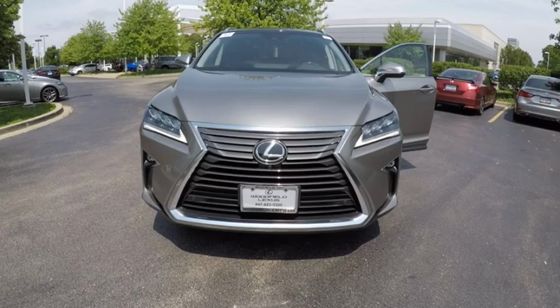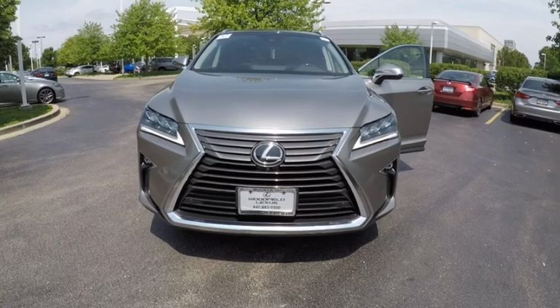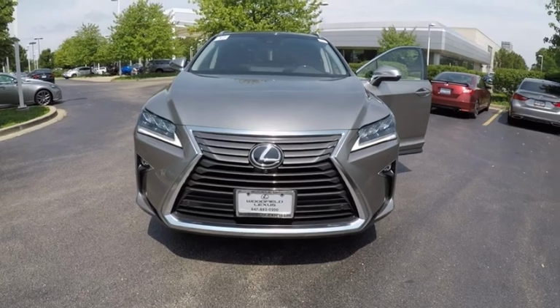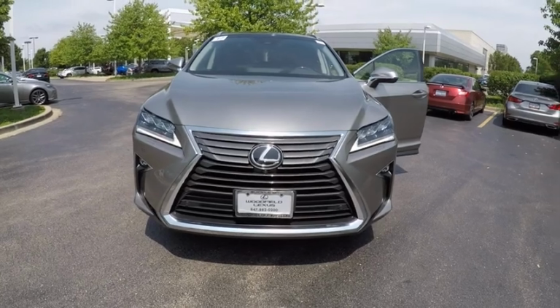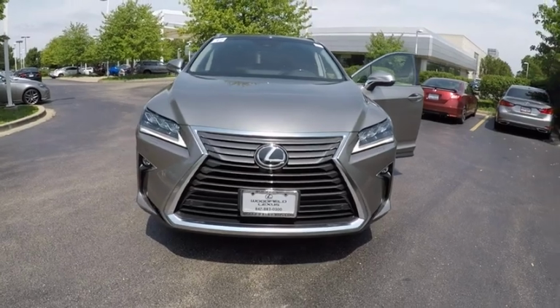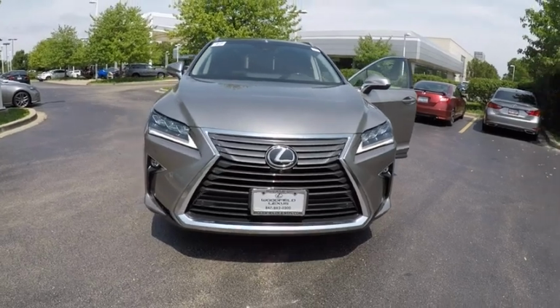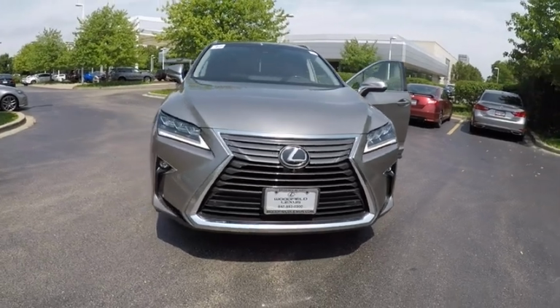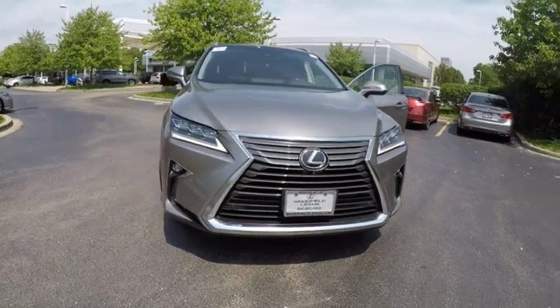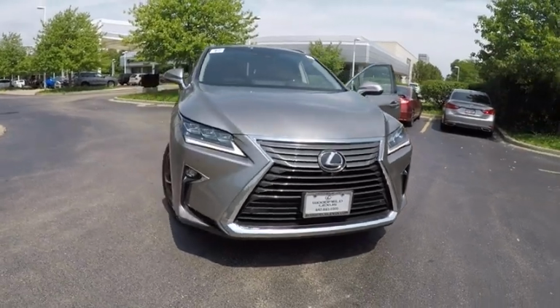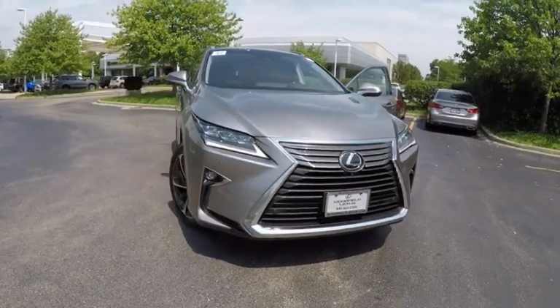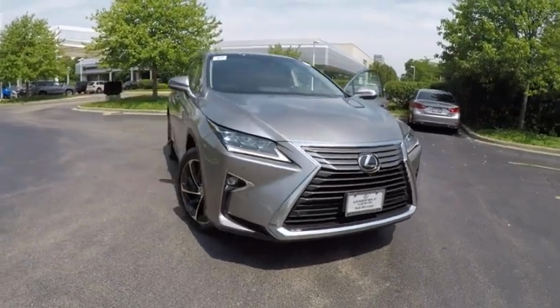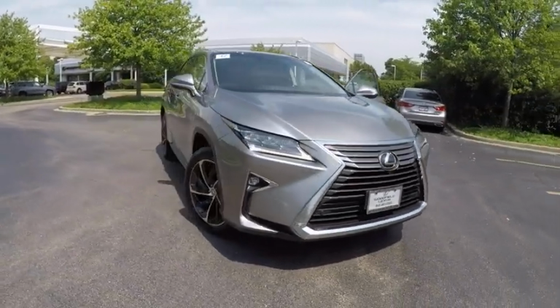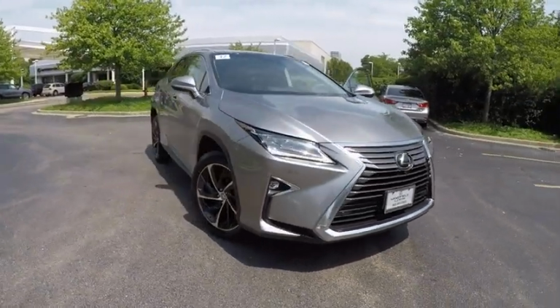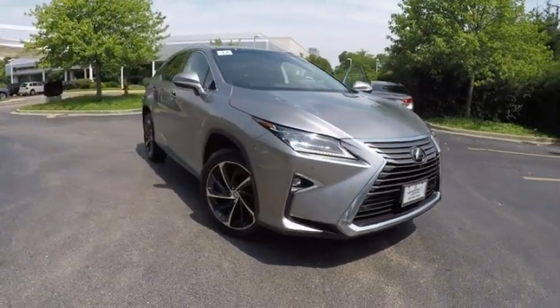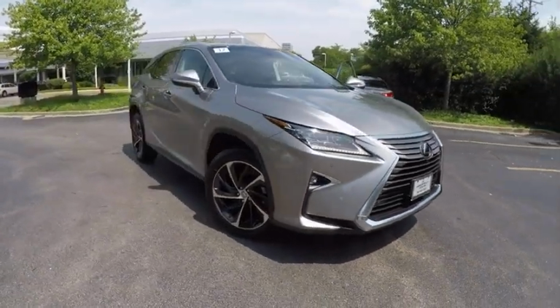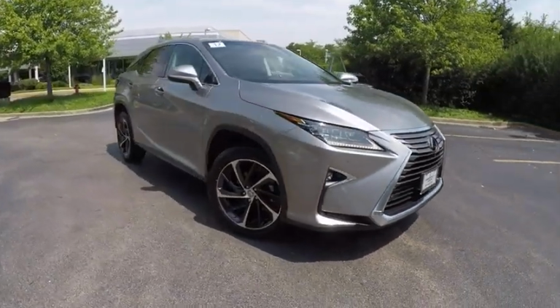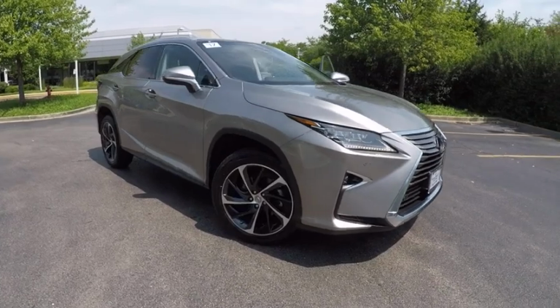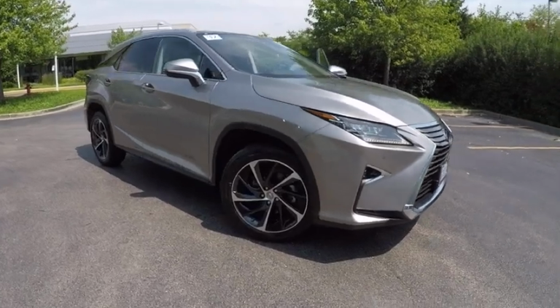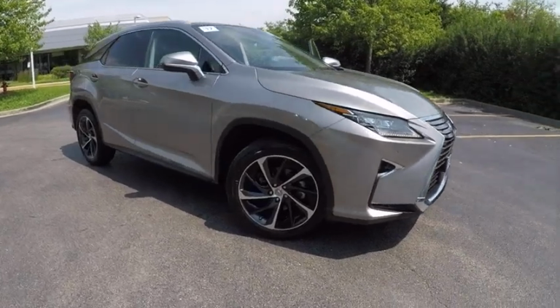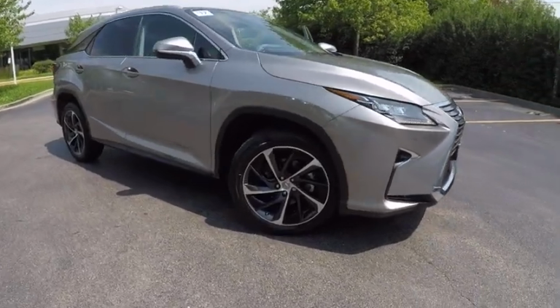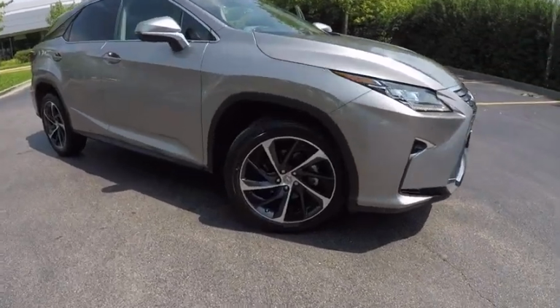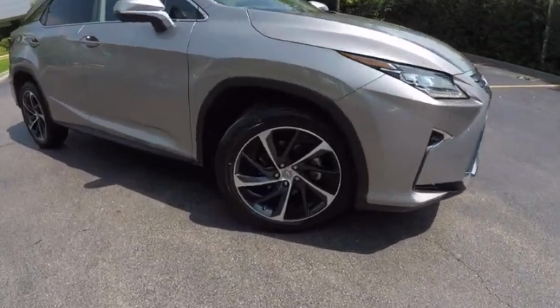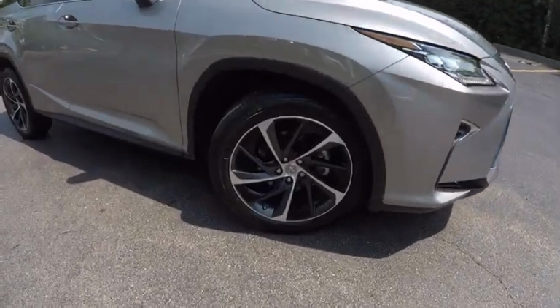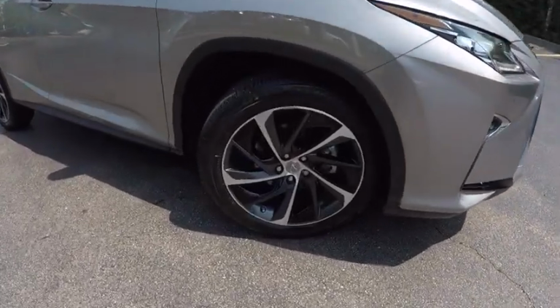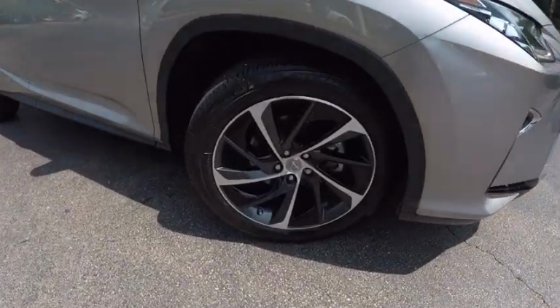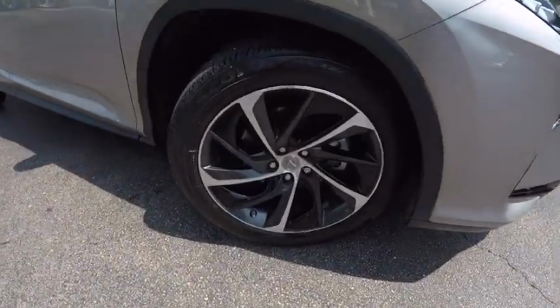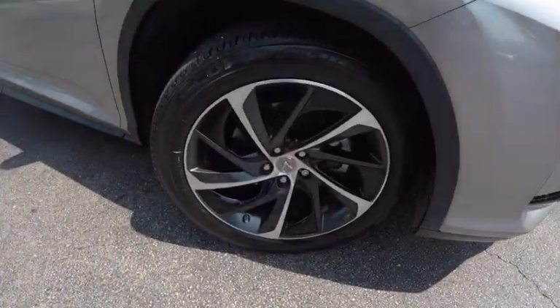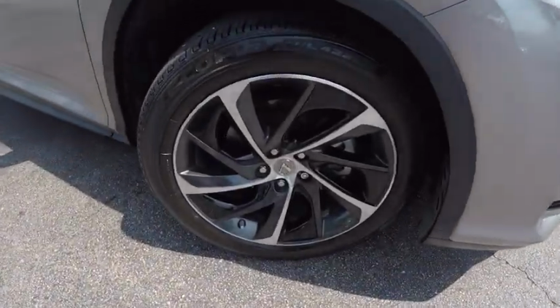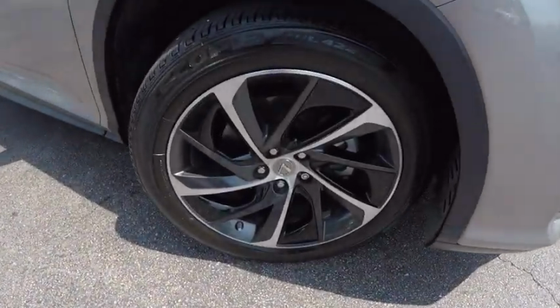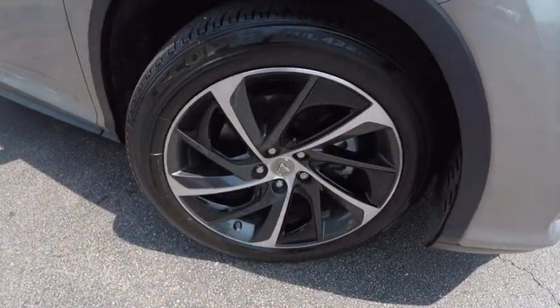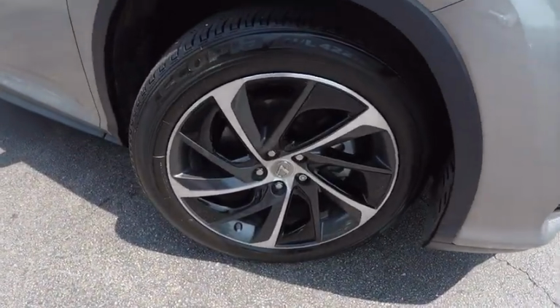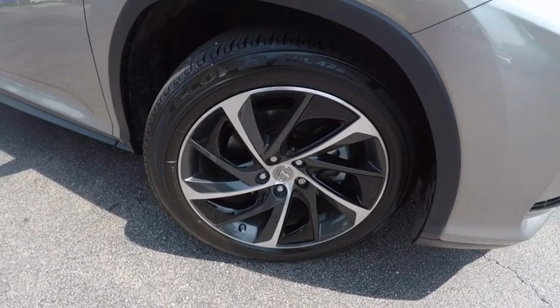2017 RX 350. The RX 350 offers a driver-inspired design and intuitive technology that puts you in total control of your interior.